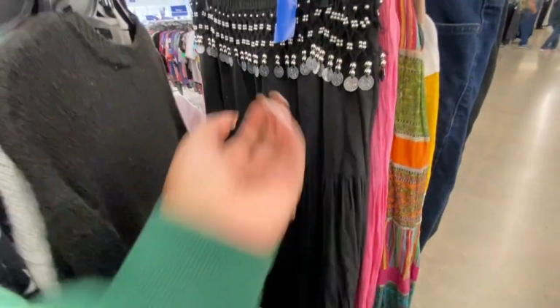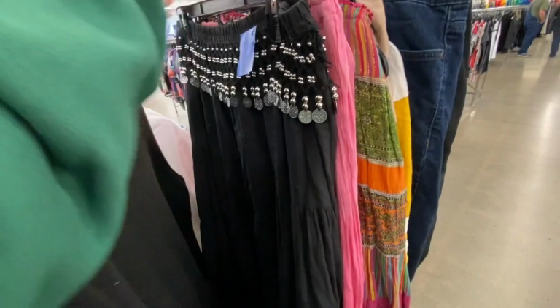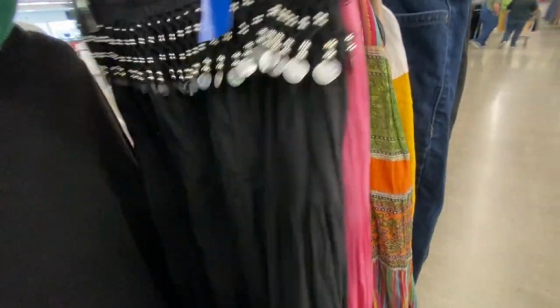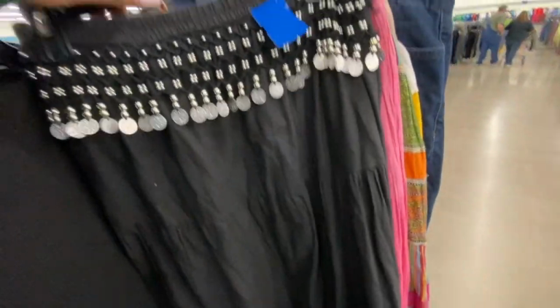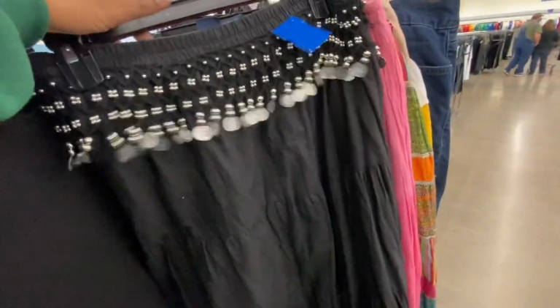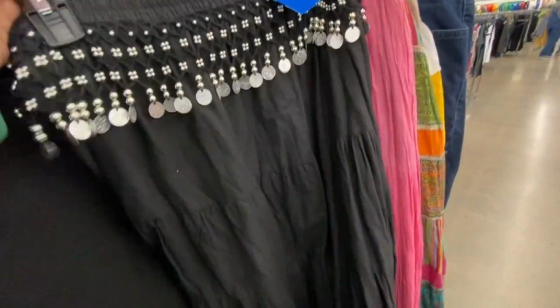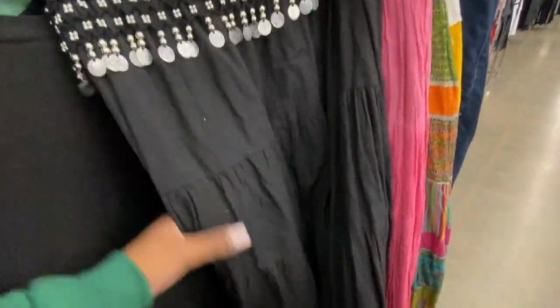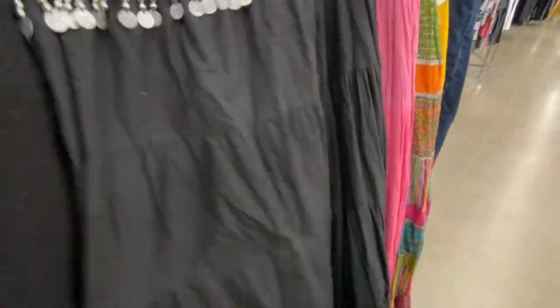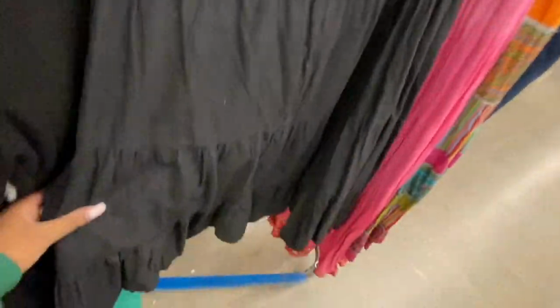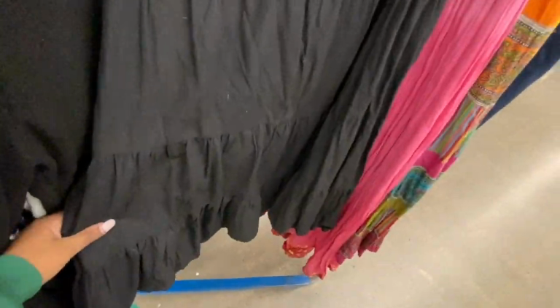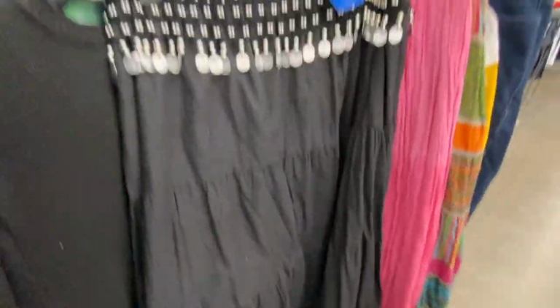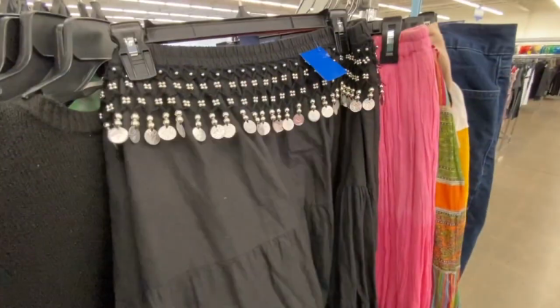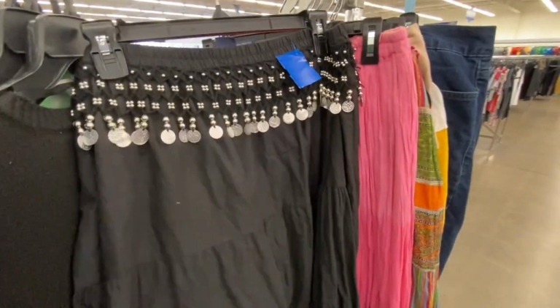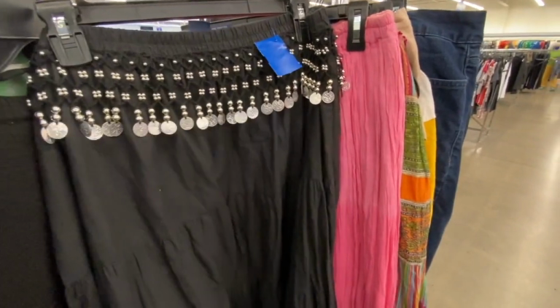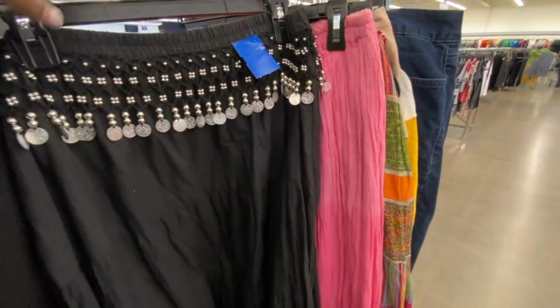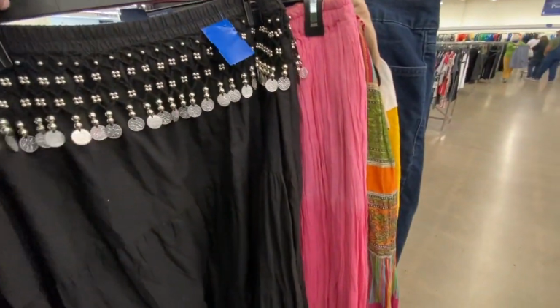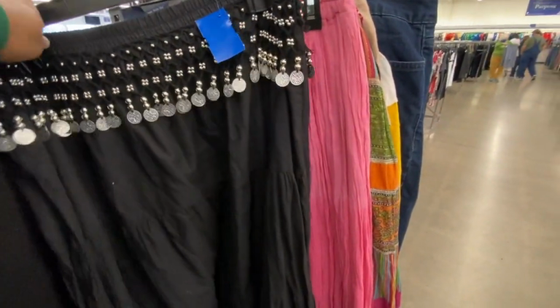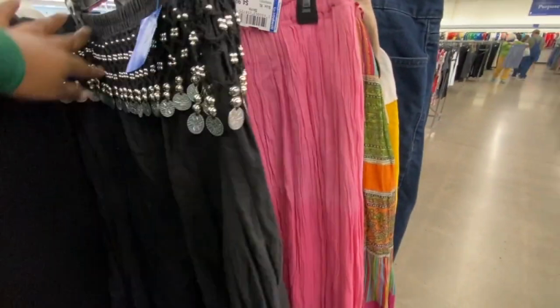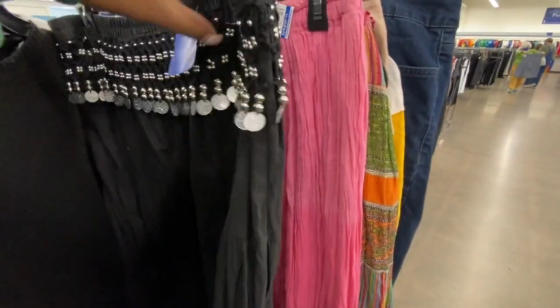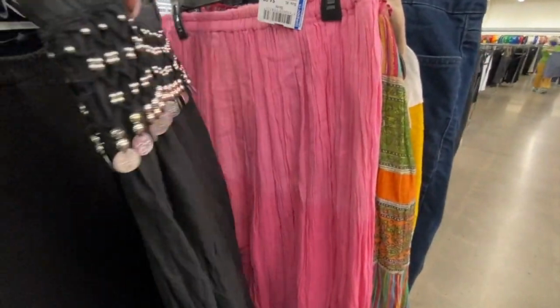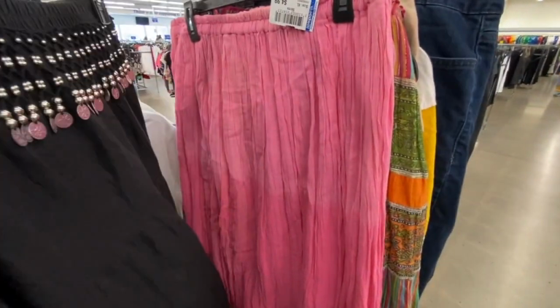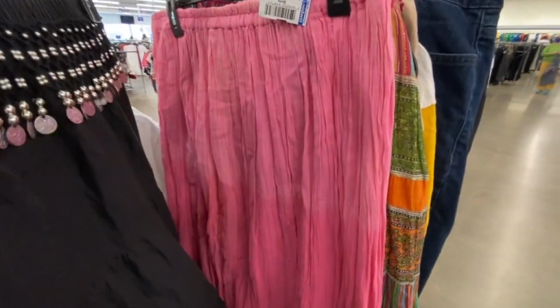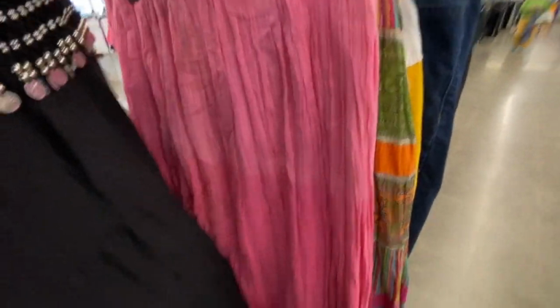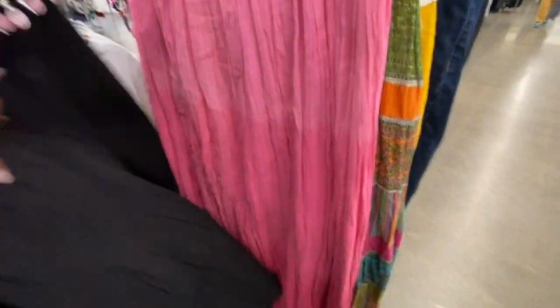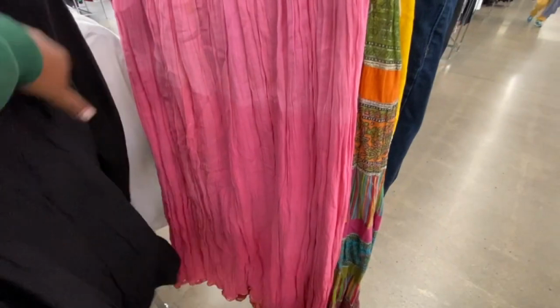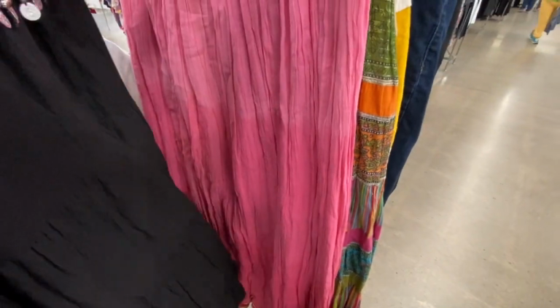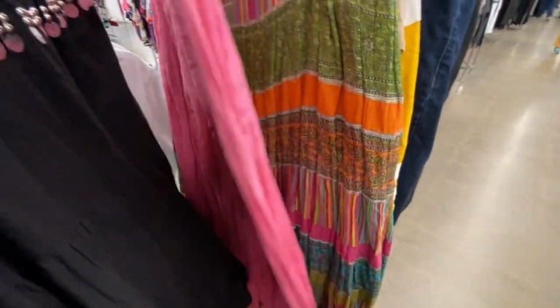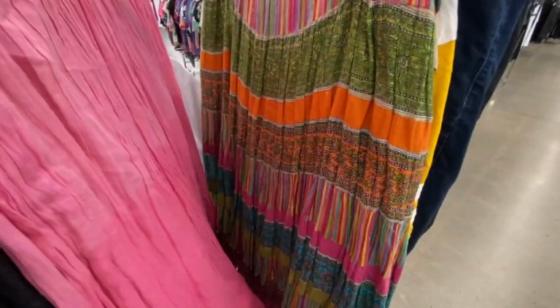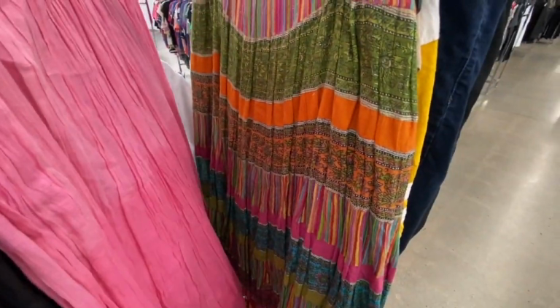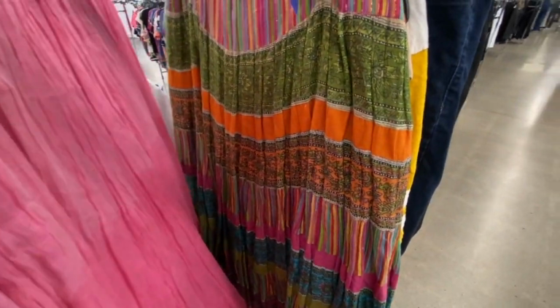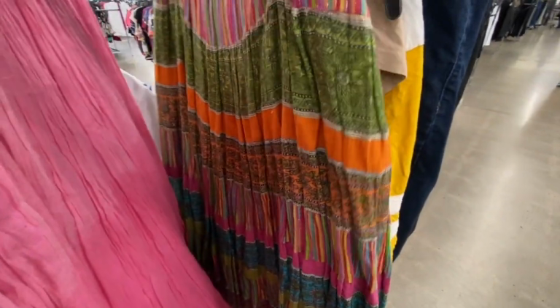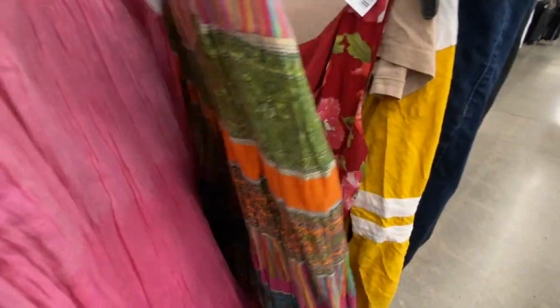Do y'all remember these skirts? Oh my god, I used to have this skirt! I would and still would wear a skirt that makes noise. Somebody had done their whole collection of these skirts — I kind of like them.